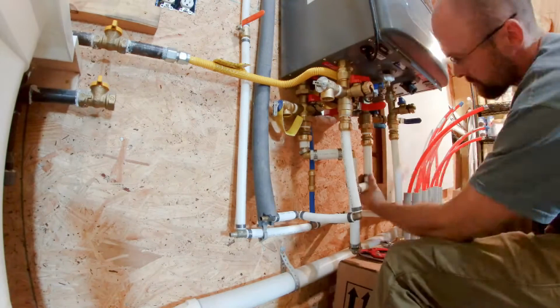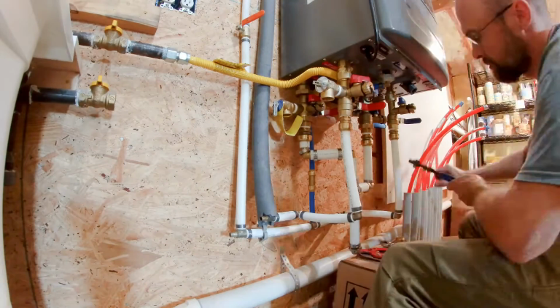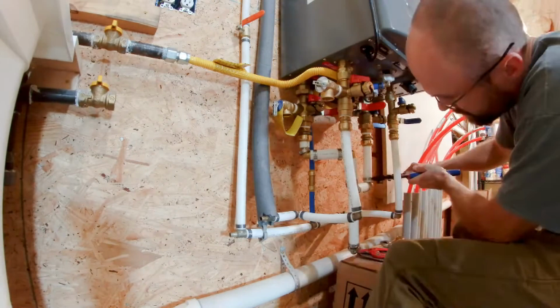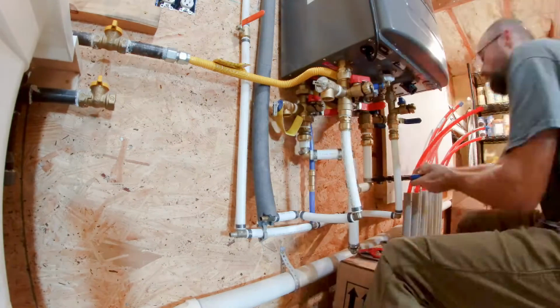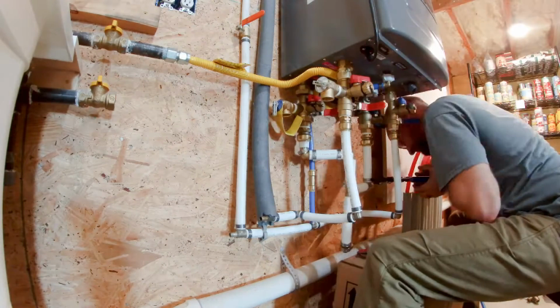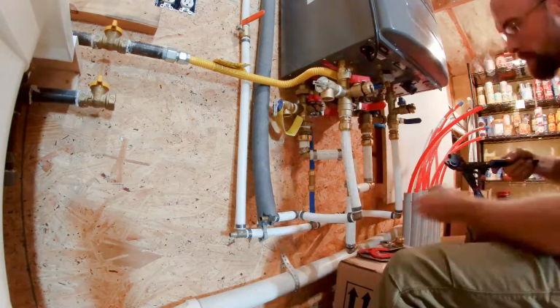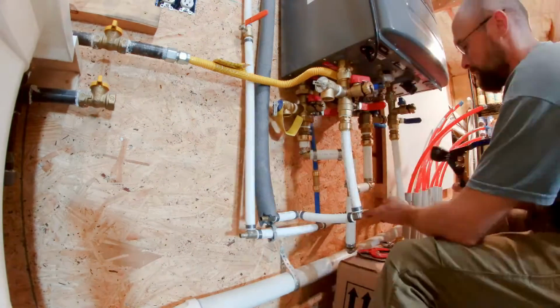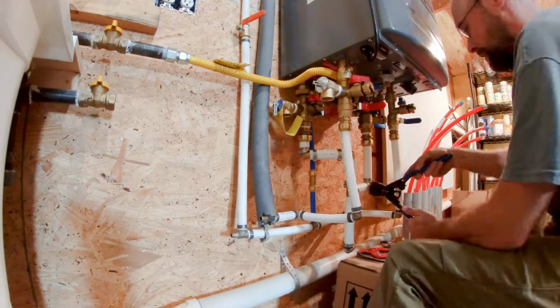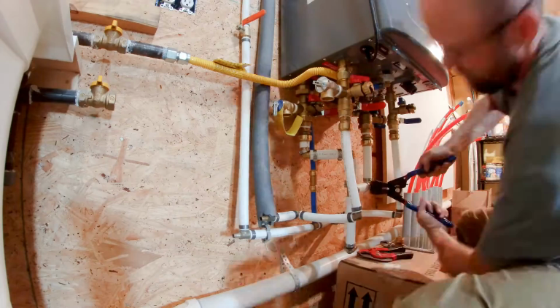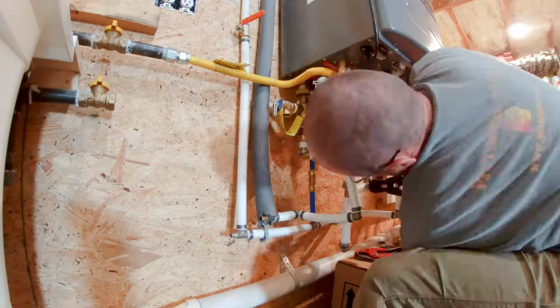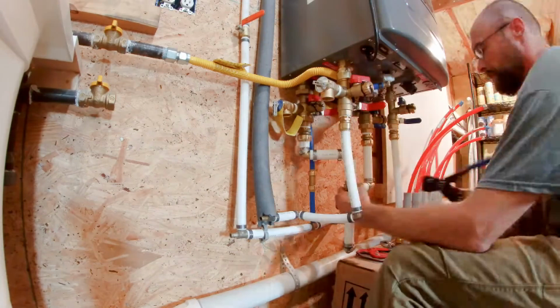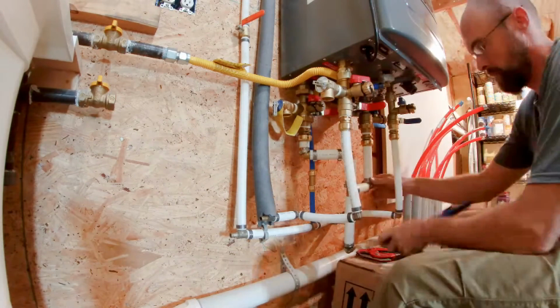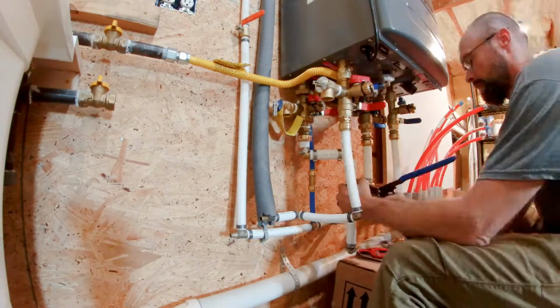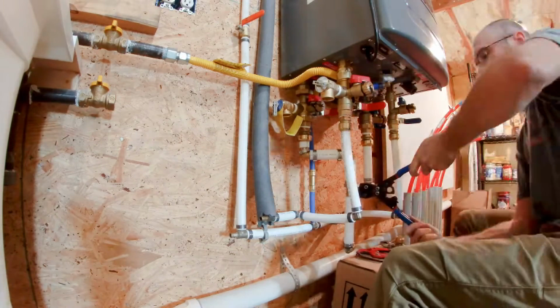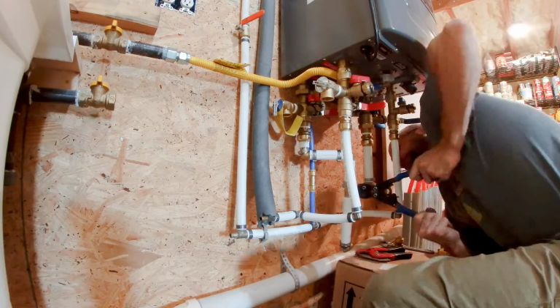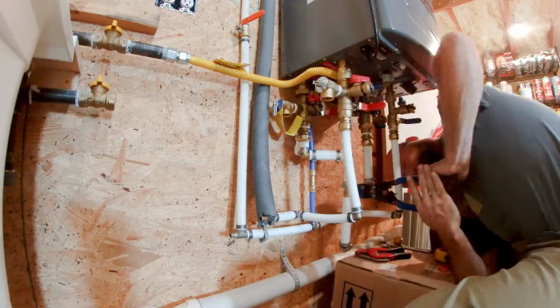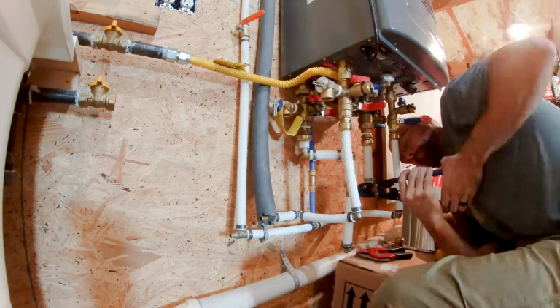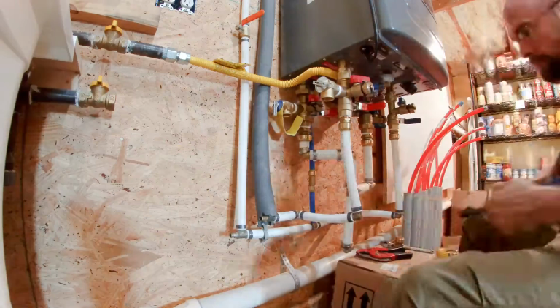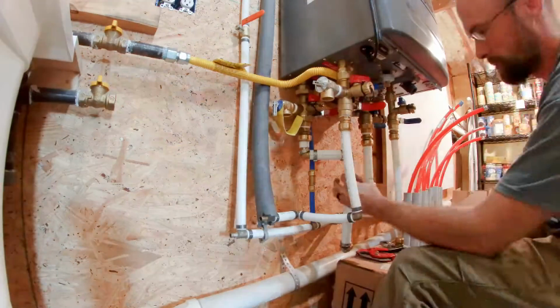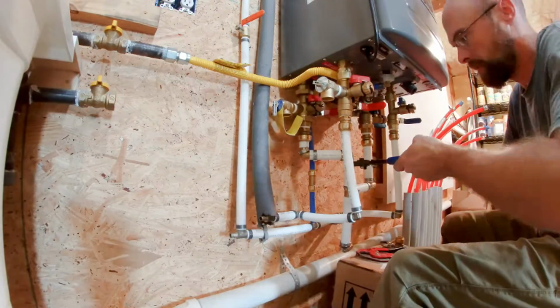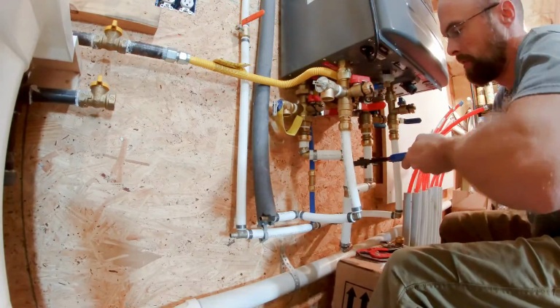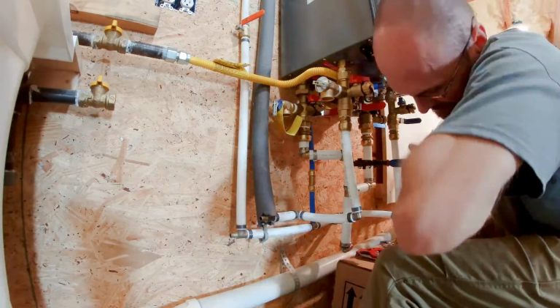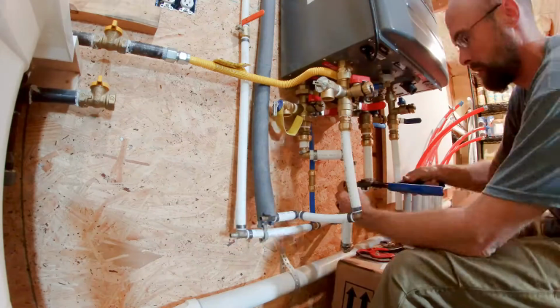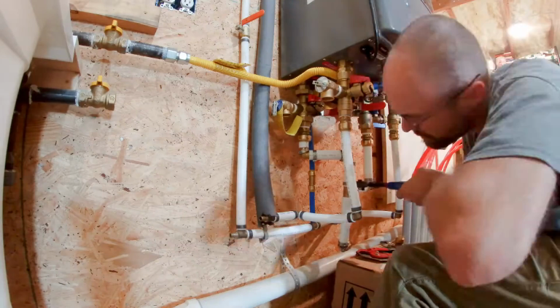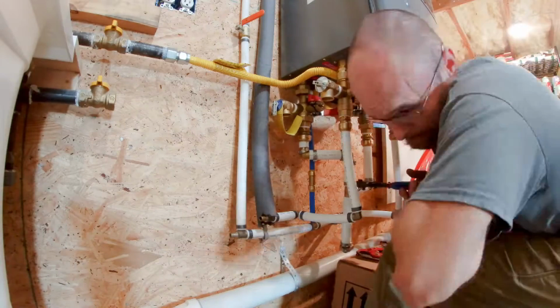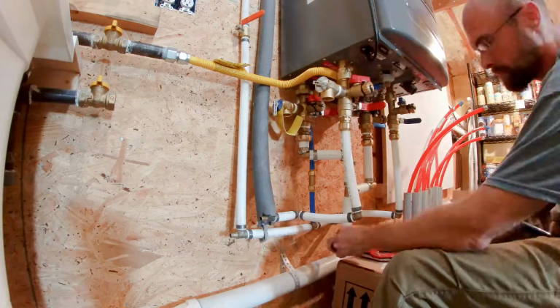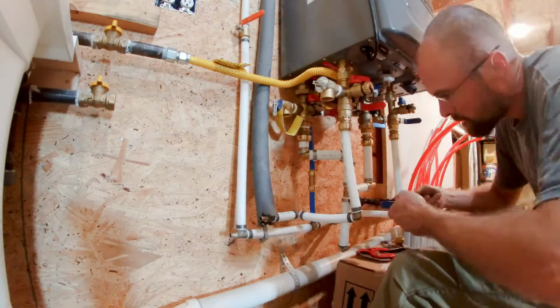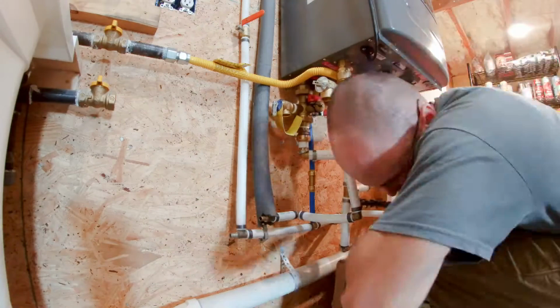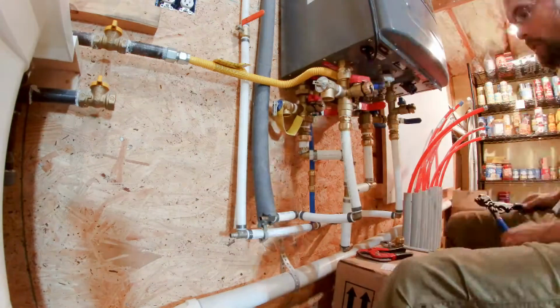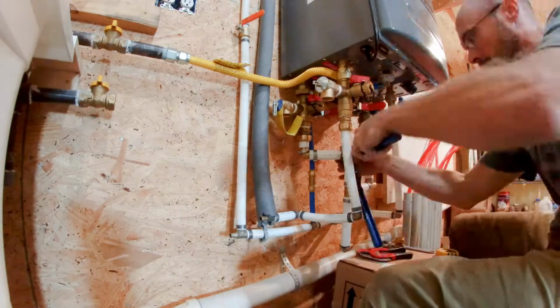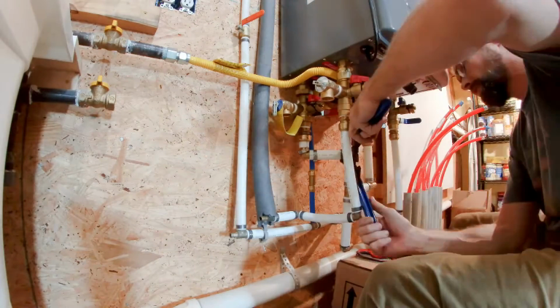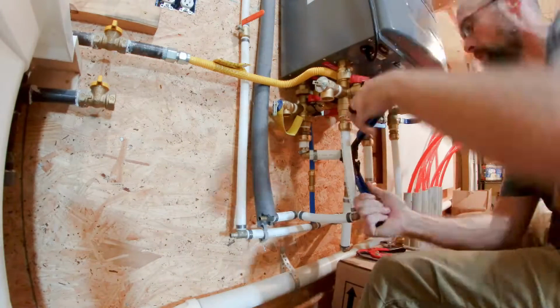Here I'm using a steel cinch ring and ratchet tool on the one-inch PEX — my copper rings don't go up to one inch. The tool is smaller, but it's honestly a lot harder to use as you don't have as much leverage.